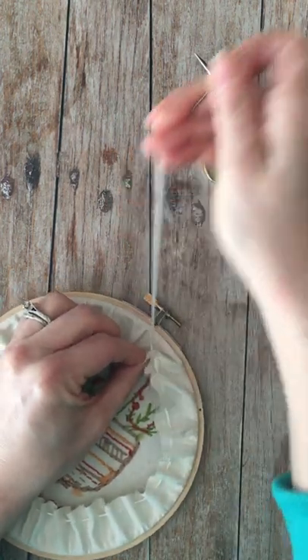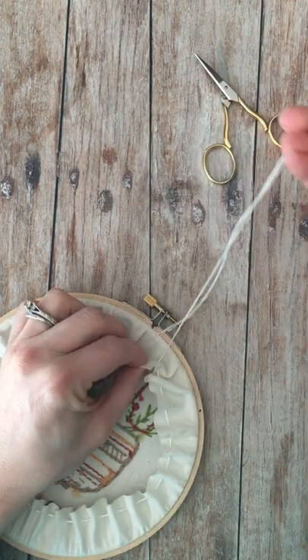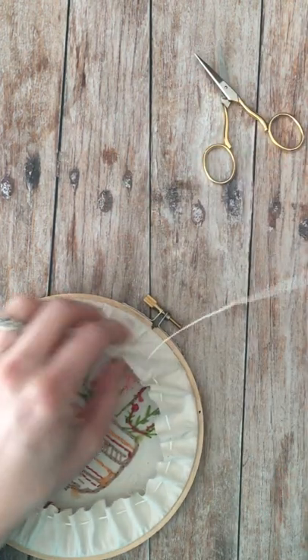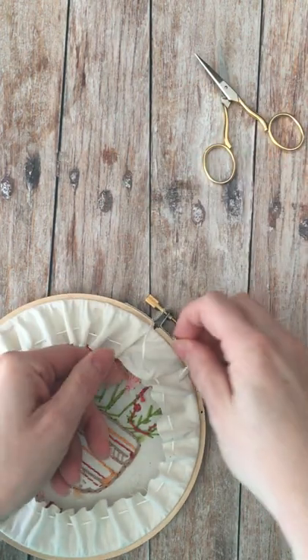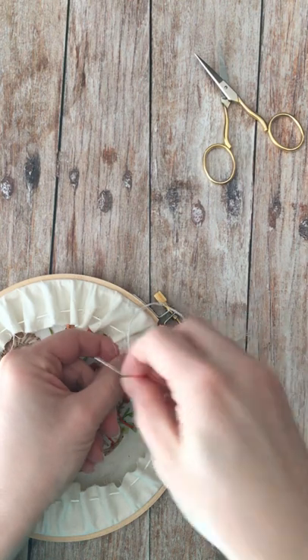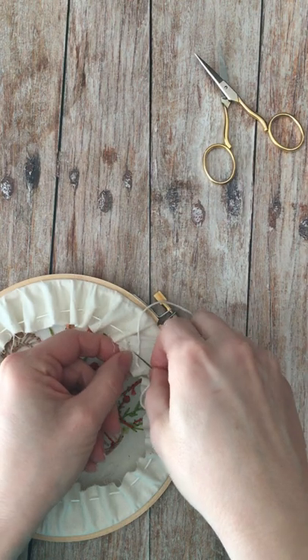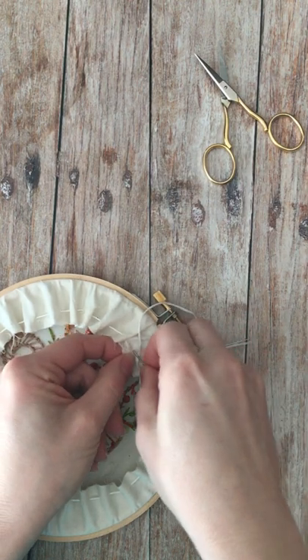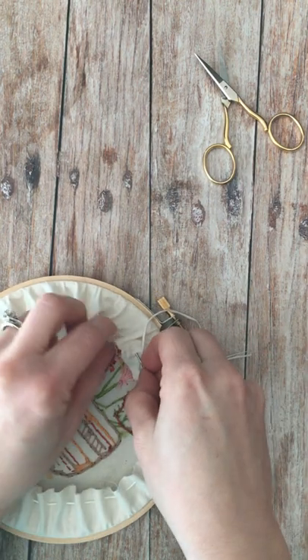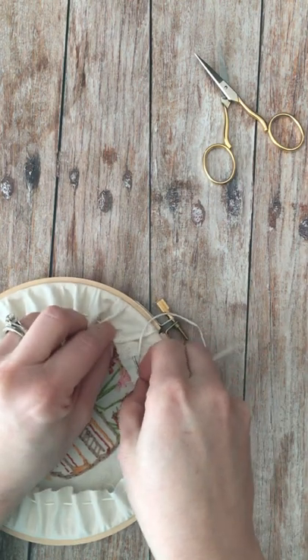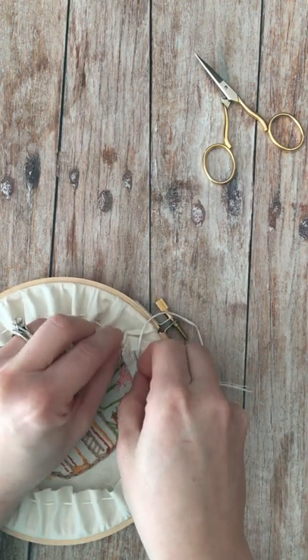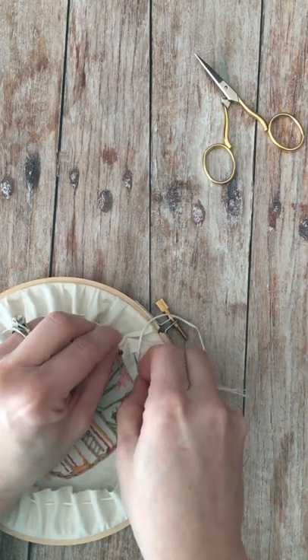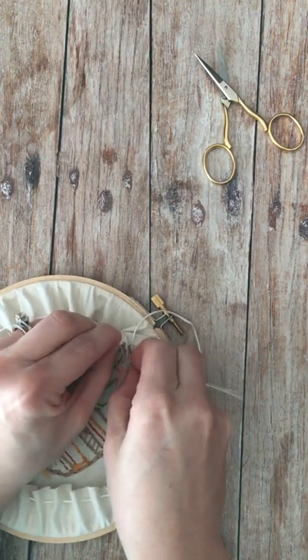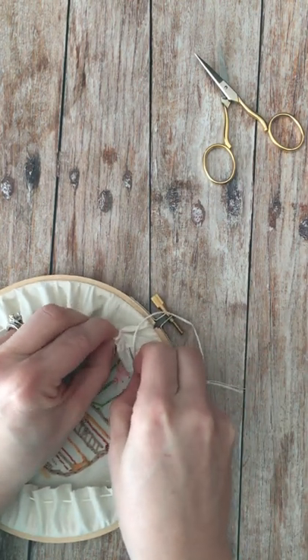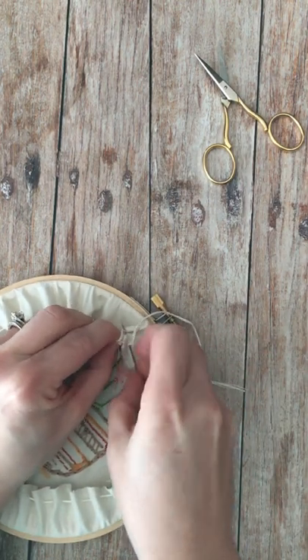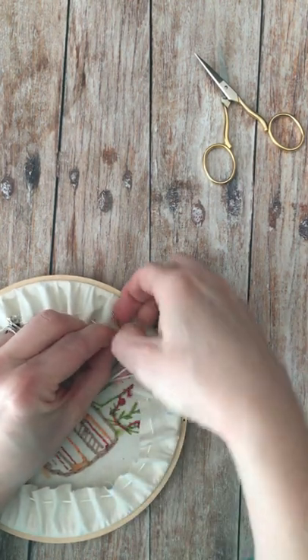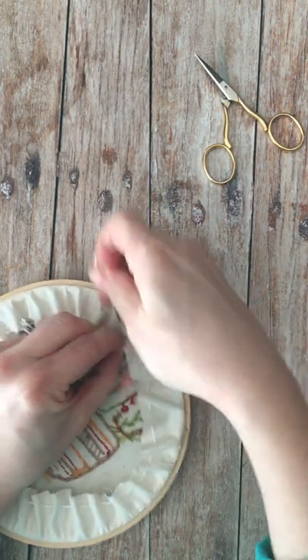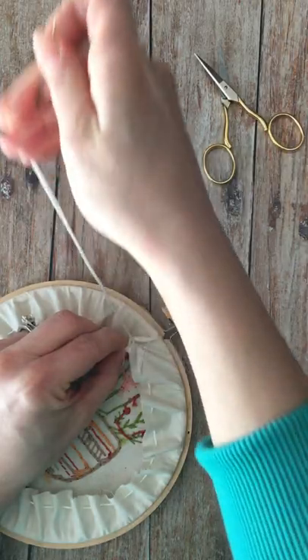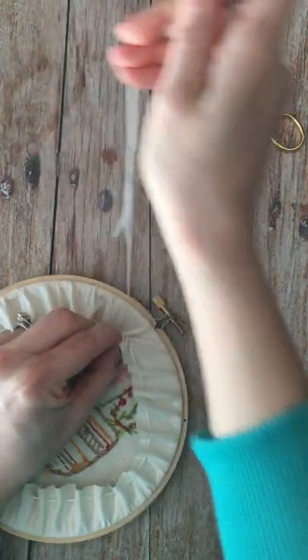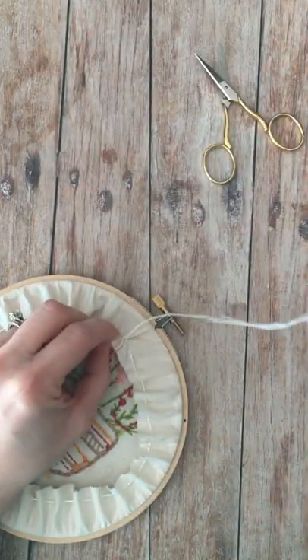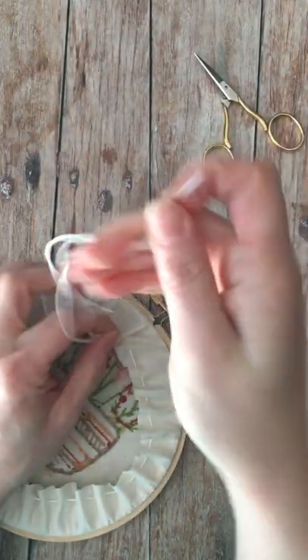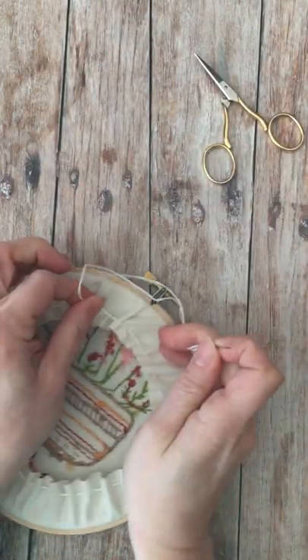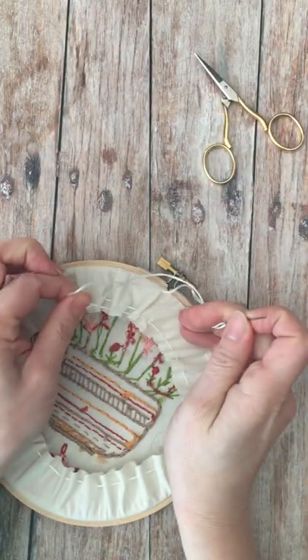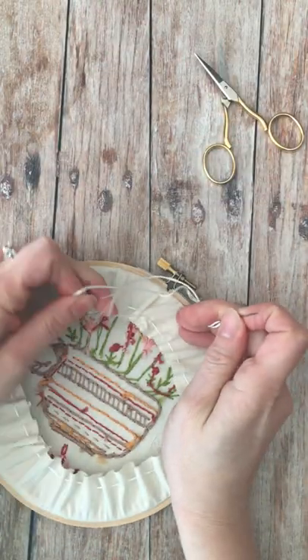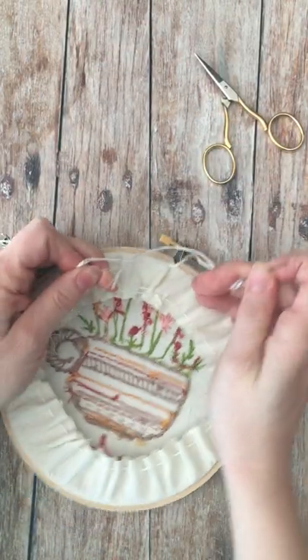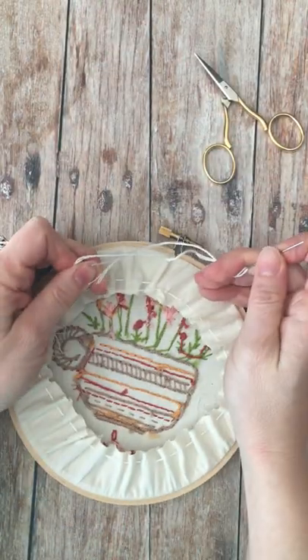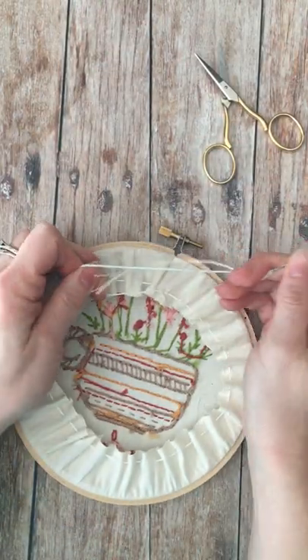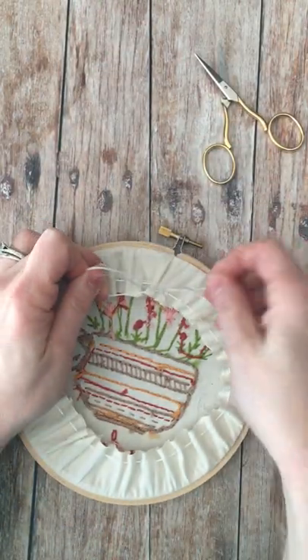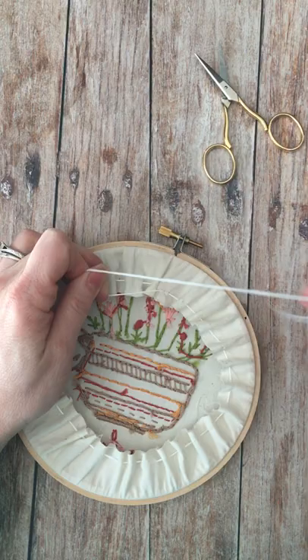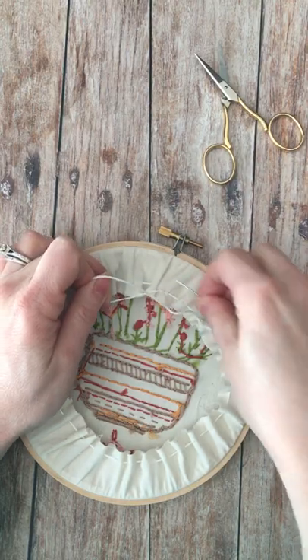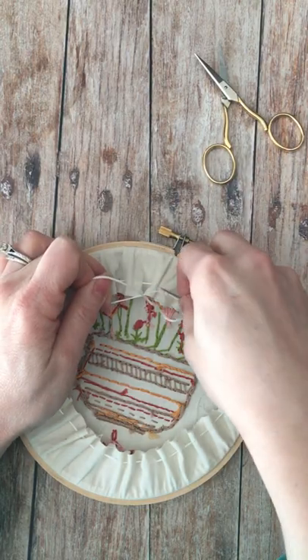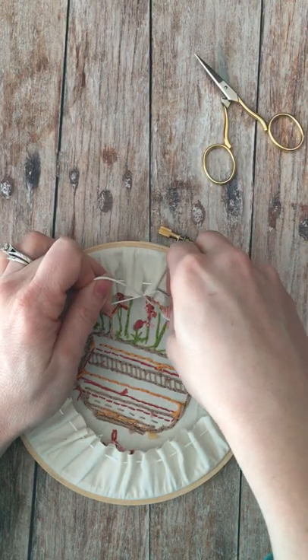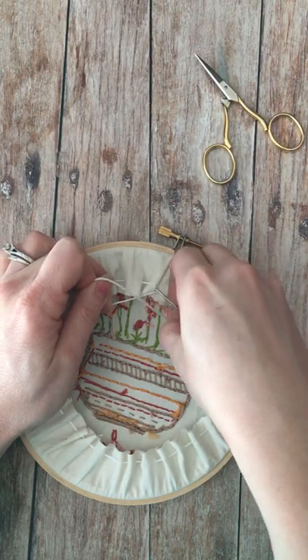As you get to the end, or back to where you started, you just come back out the top, and you're going to reinforce this a couple times, making sure that you pull the embroidery floss tight.